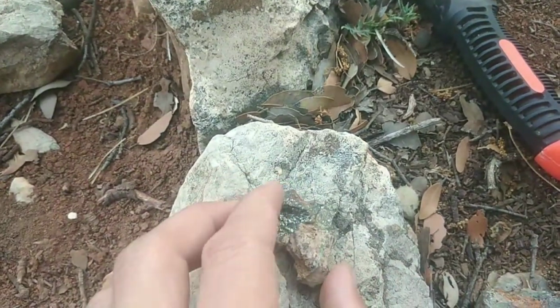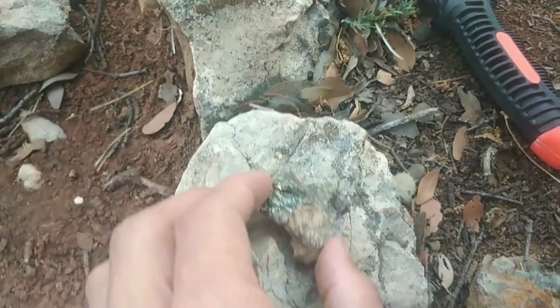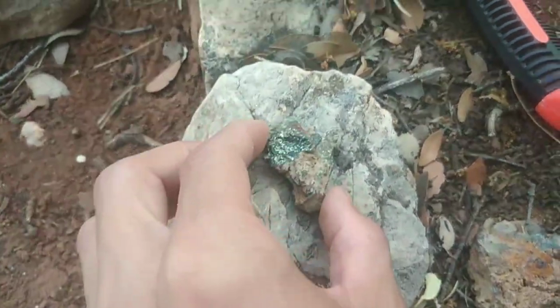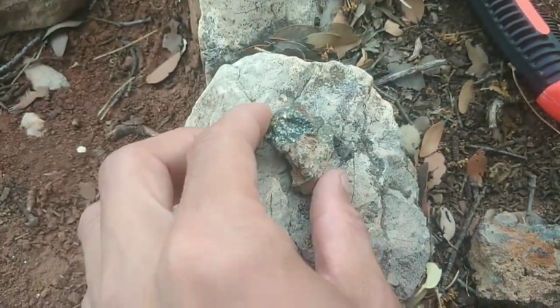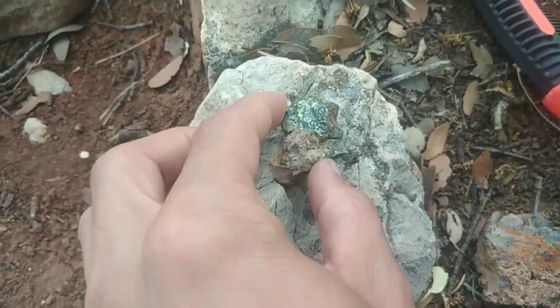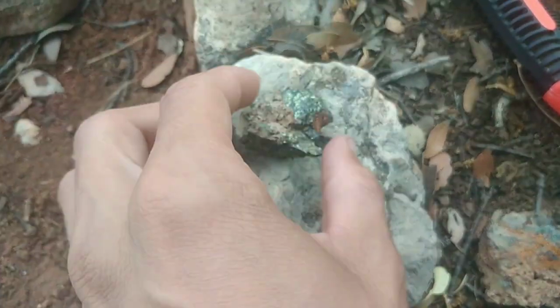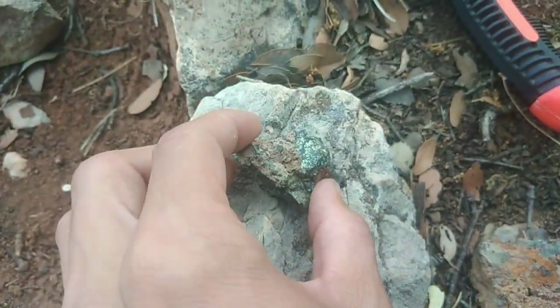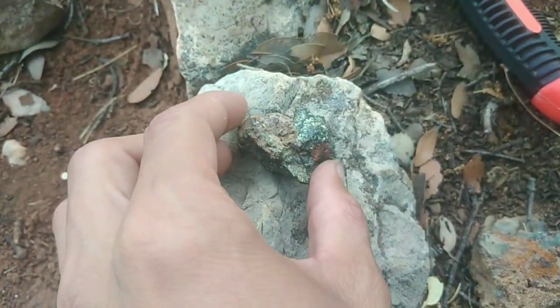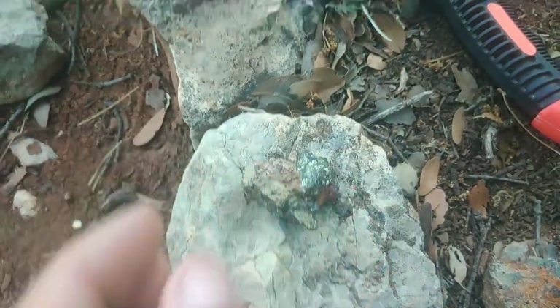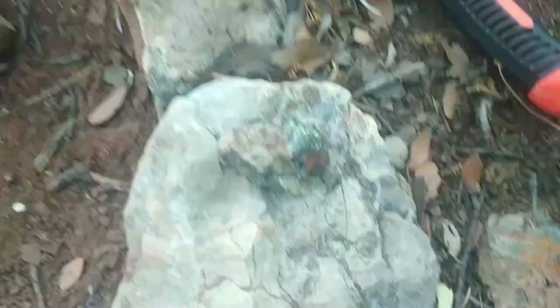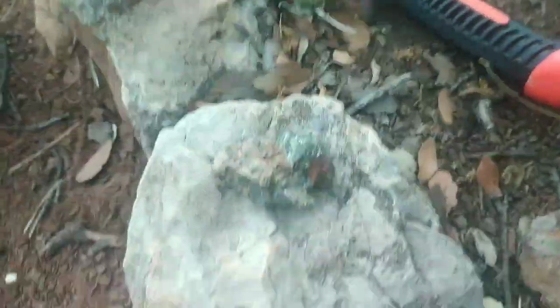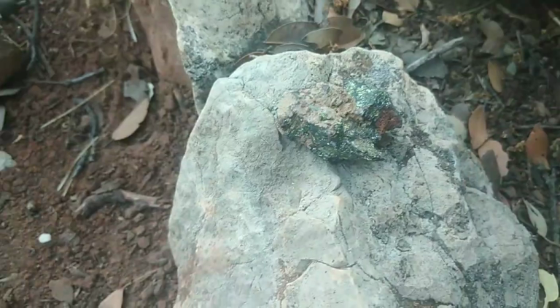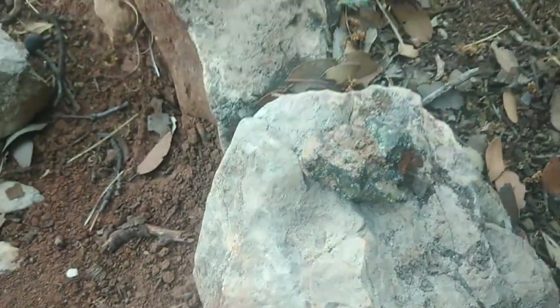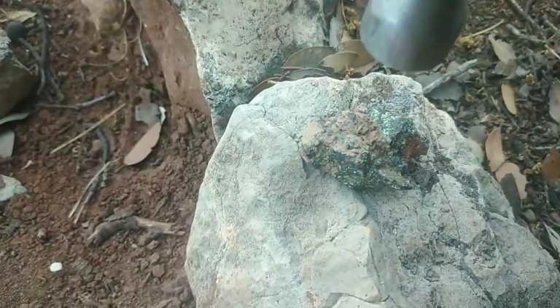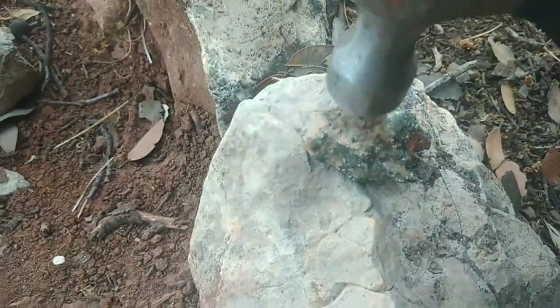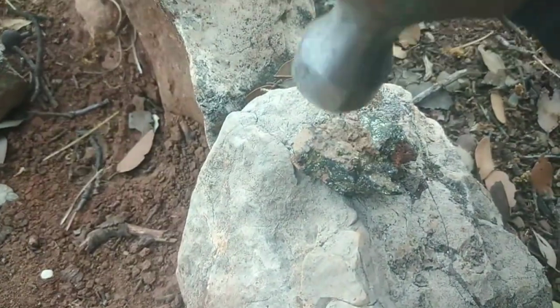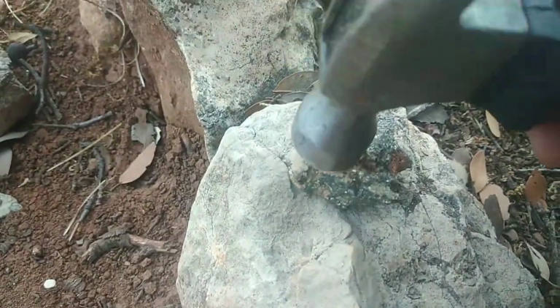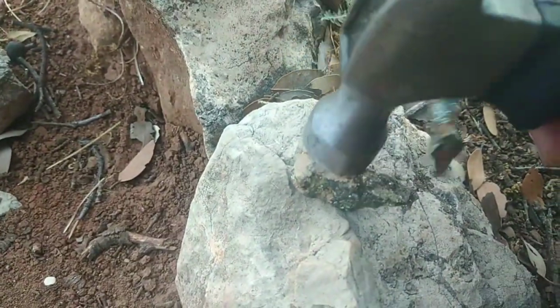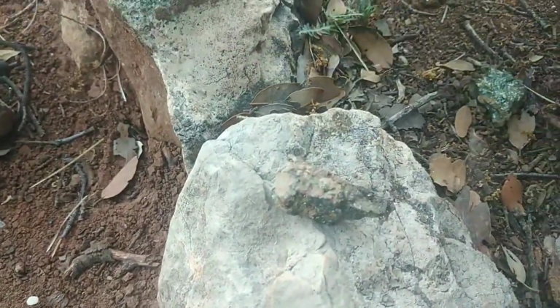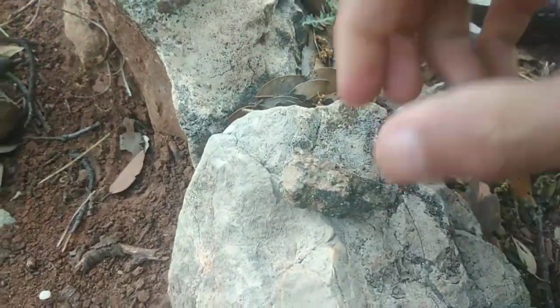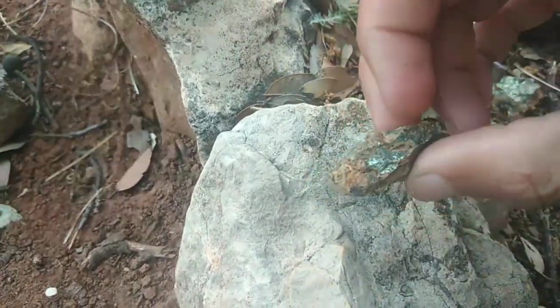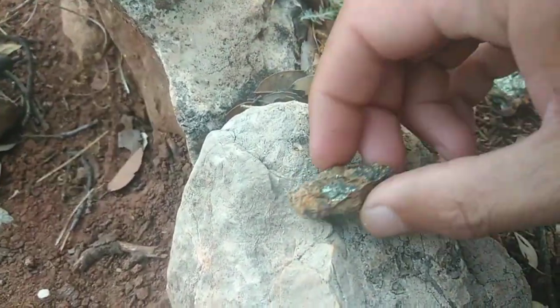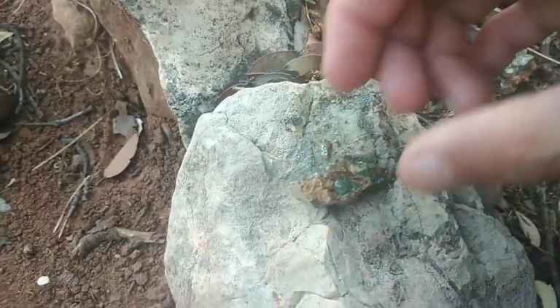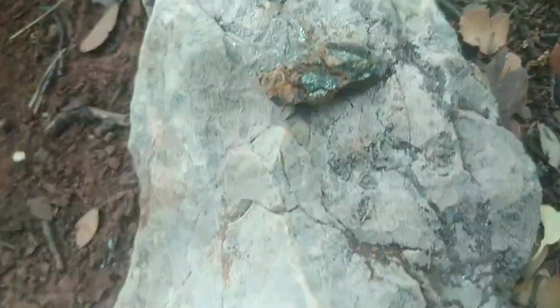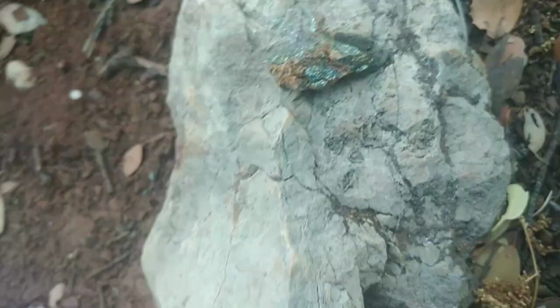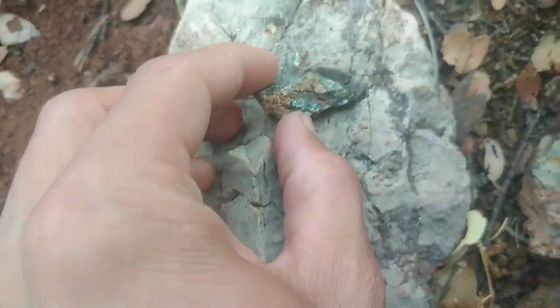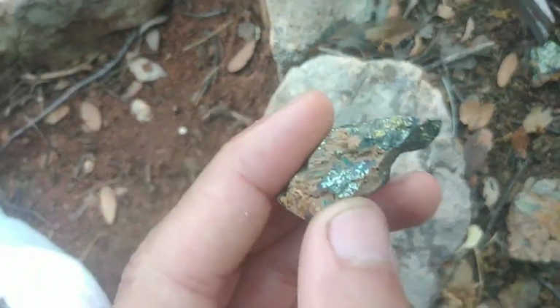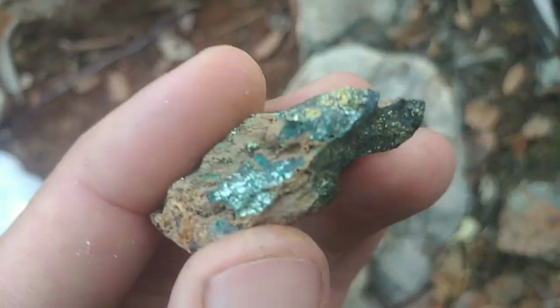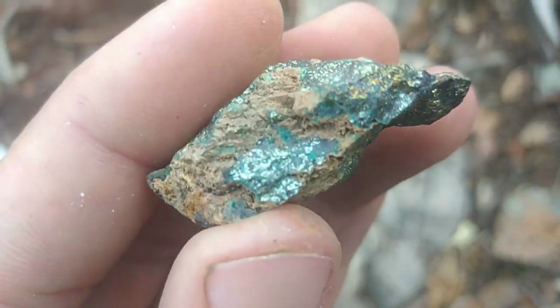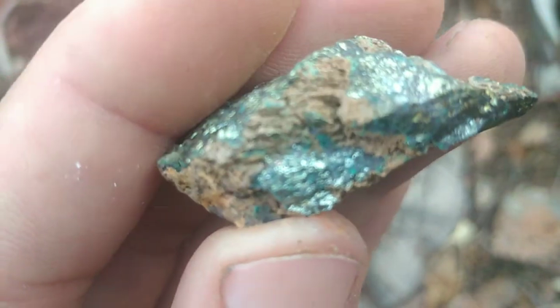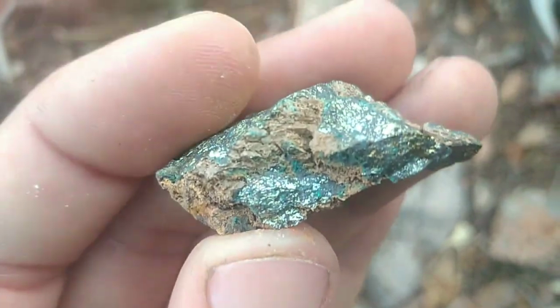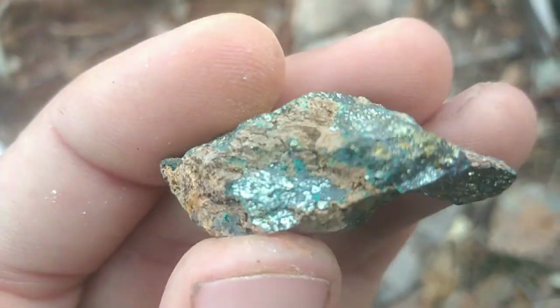Its true value lies in its beauty and in the large amounts of copper it can provide. Beyond its industrial use, peacock ore is cherished by mineral collectors and spiritual enthusiasts alike.